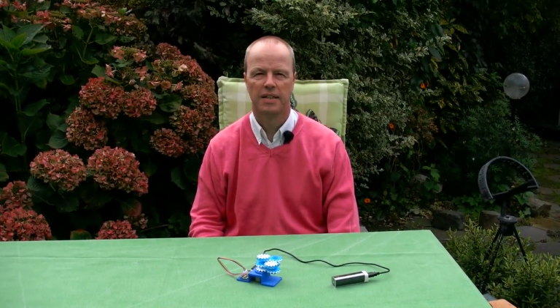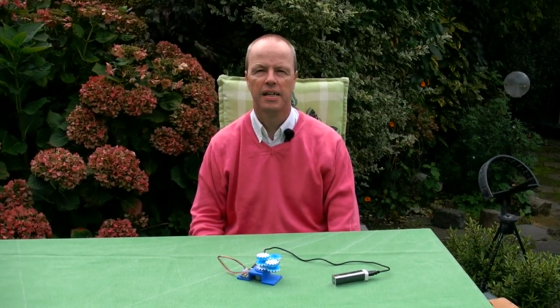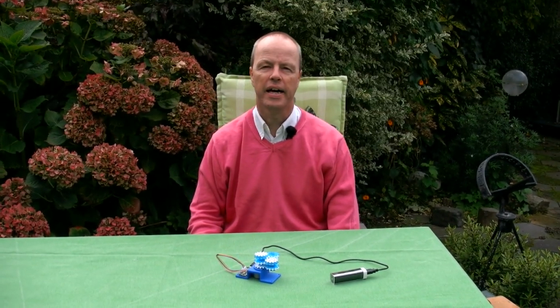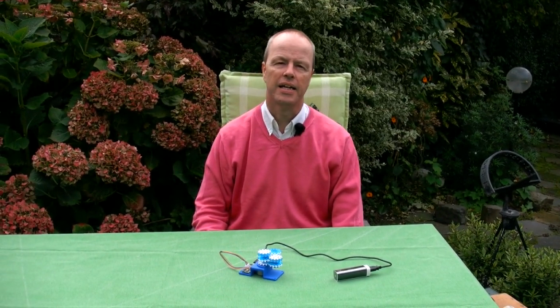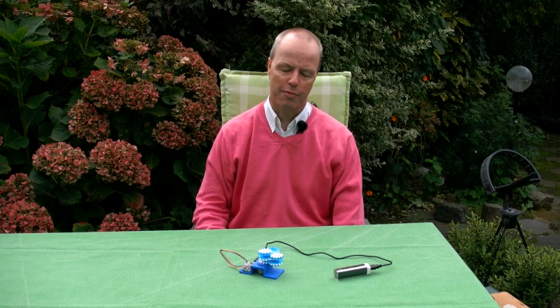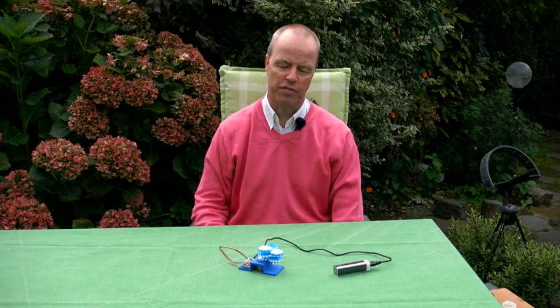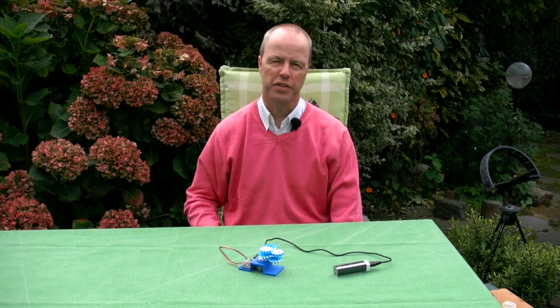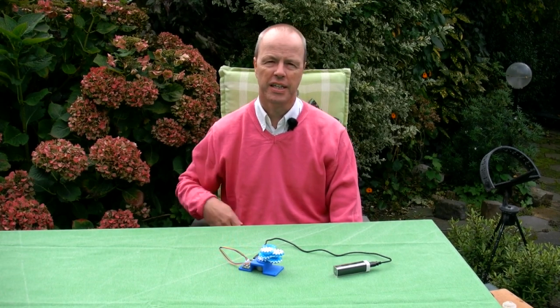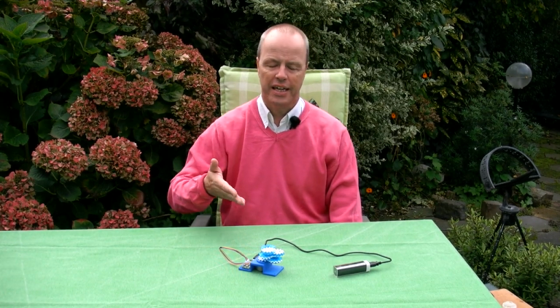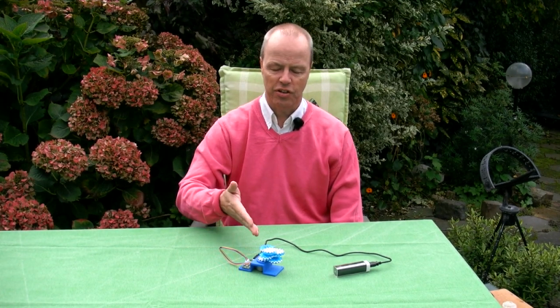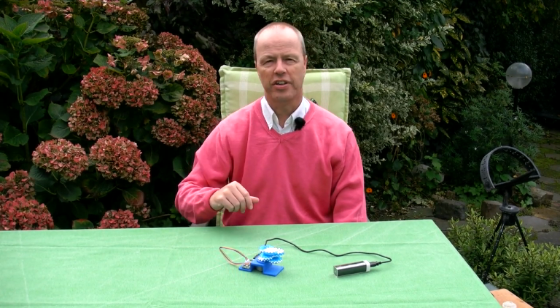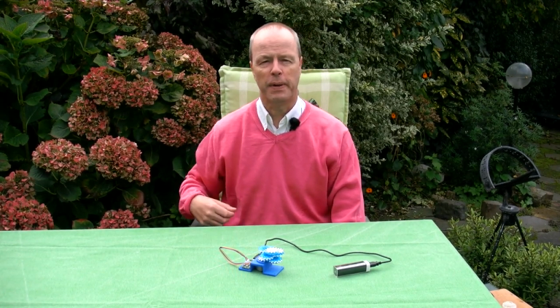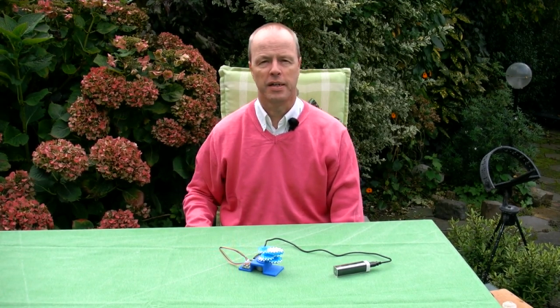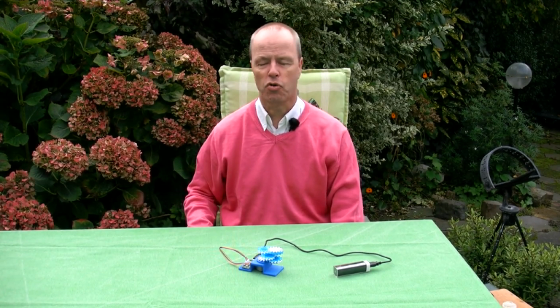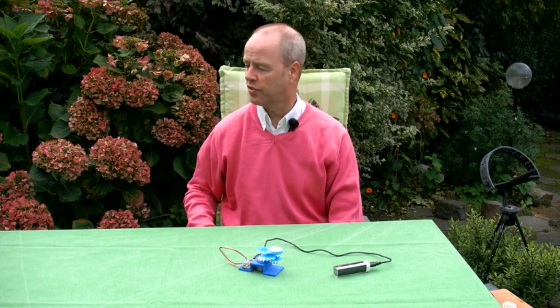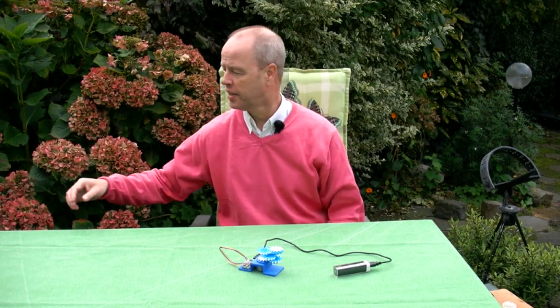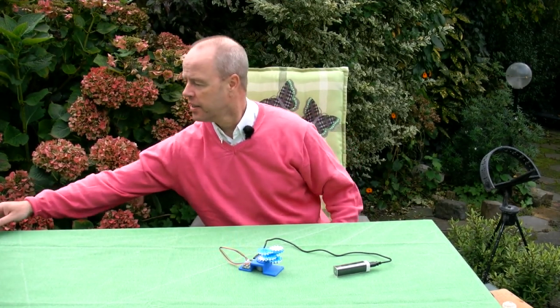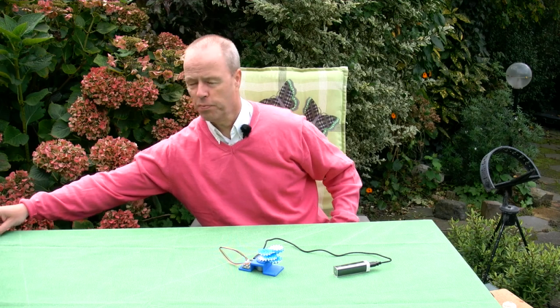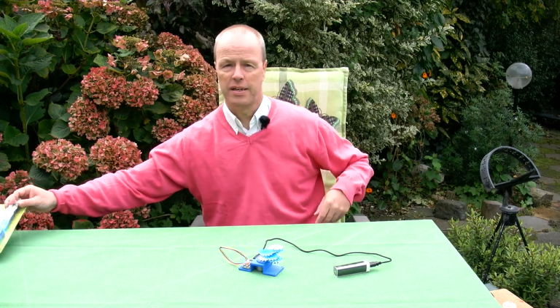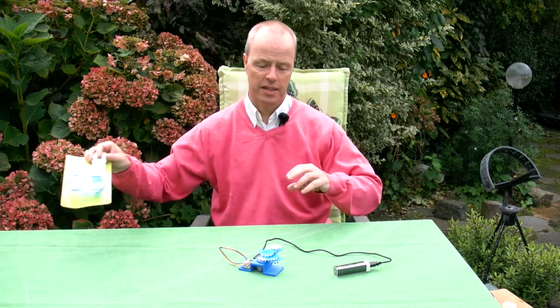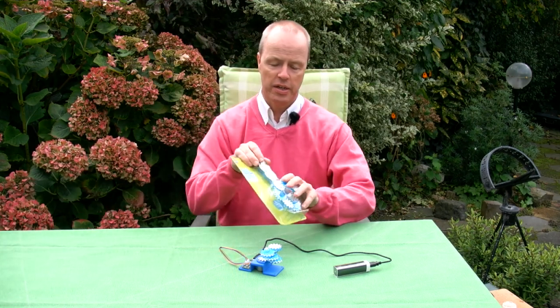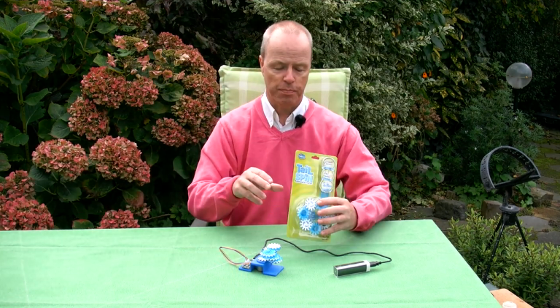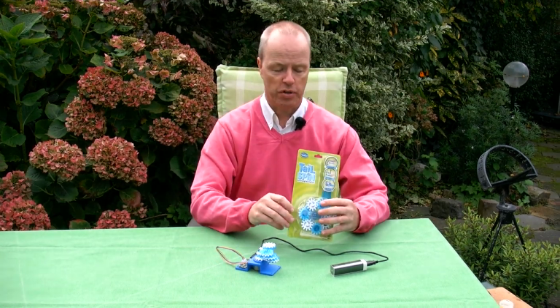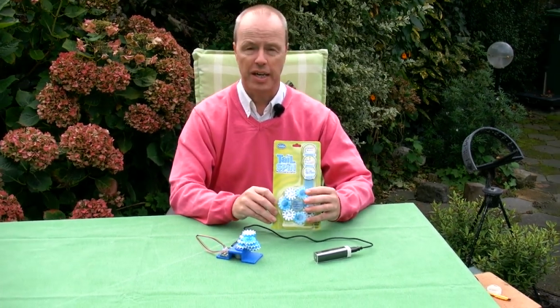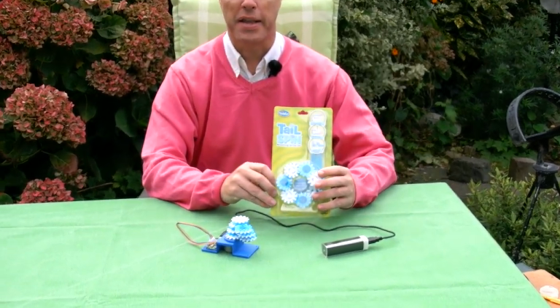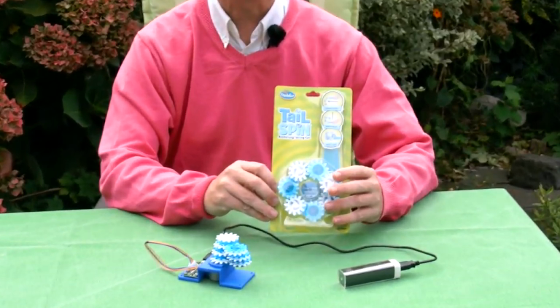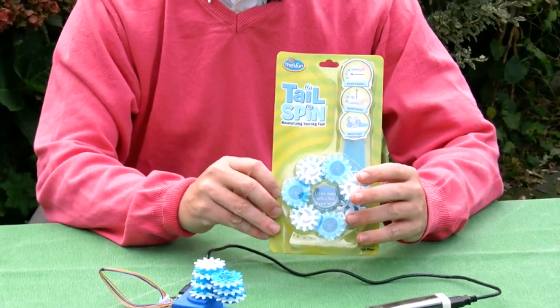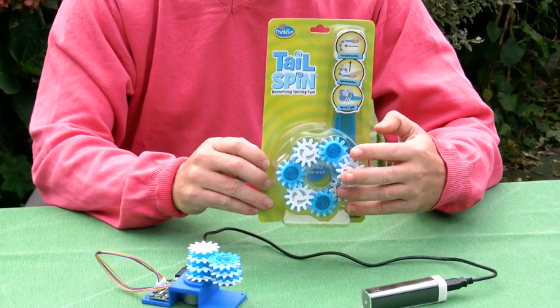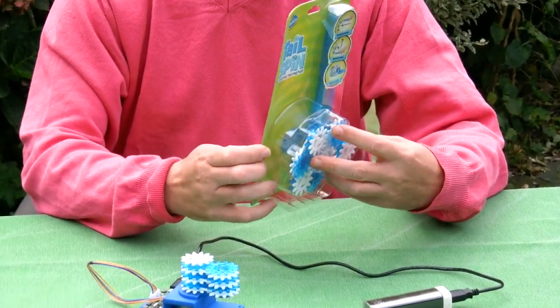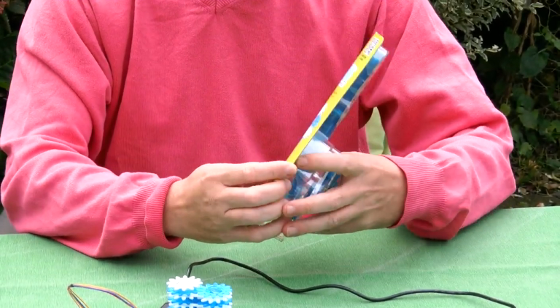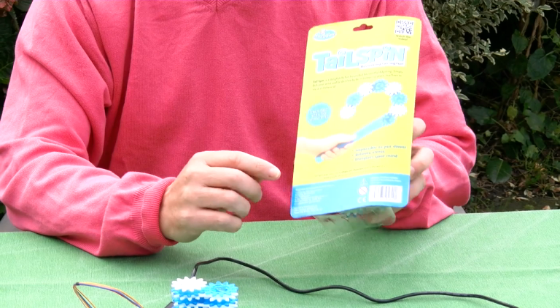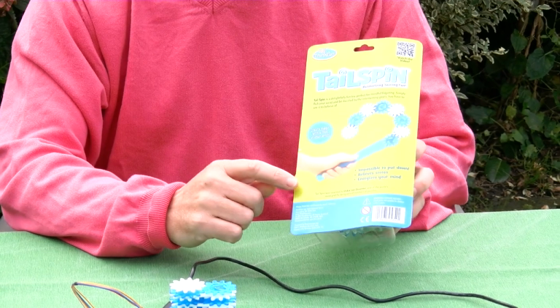Hi, I'm Oscar van Deventer and this is Tailspin Motorized. Tailspin is a product by Thinkfun, invented by me.